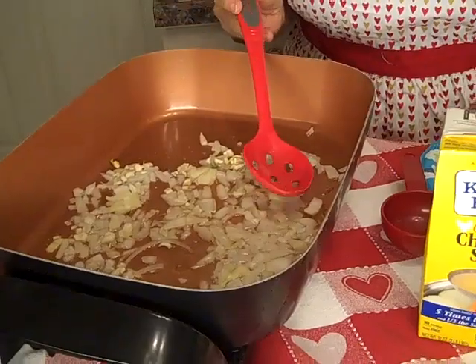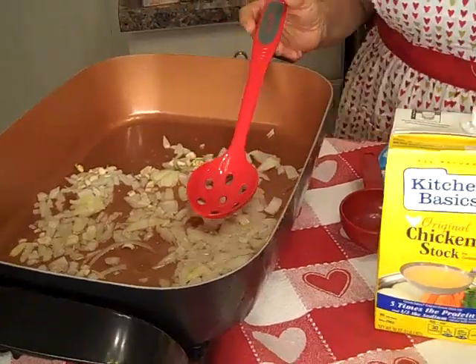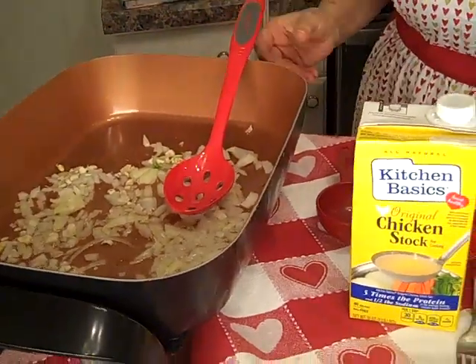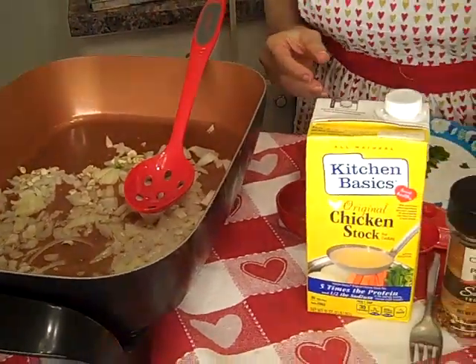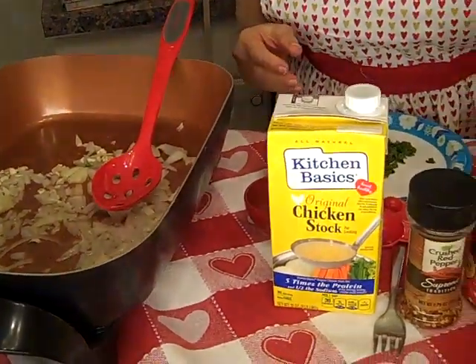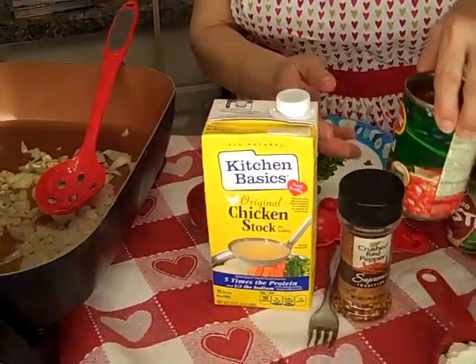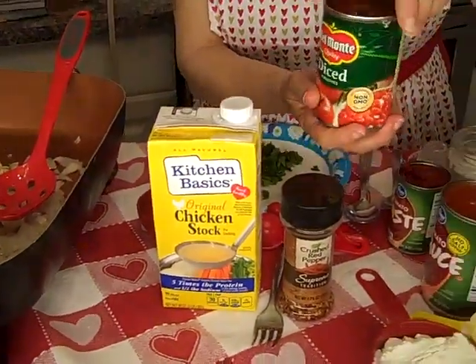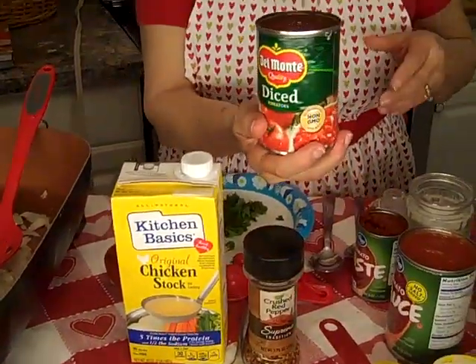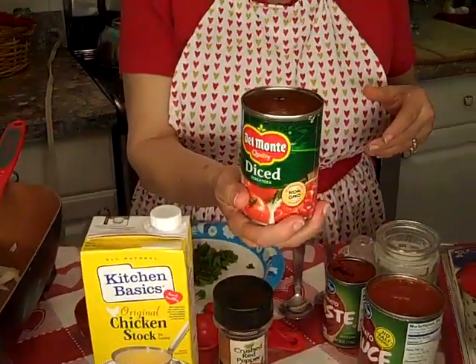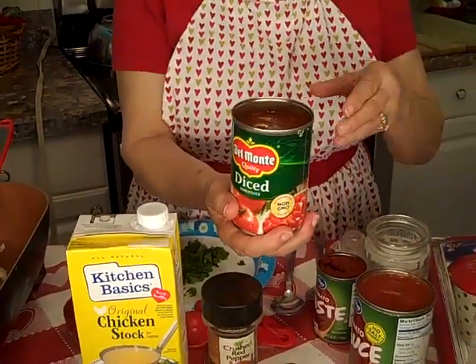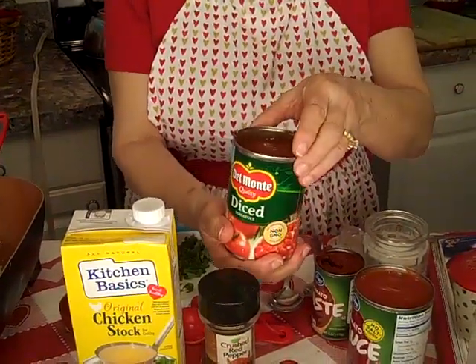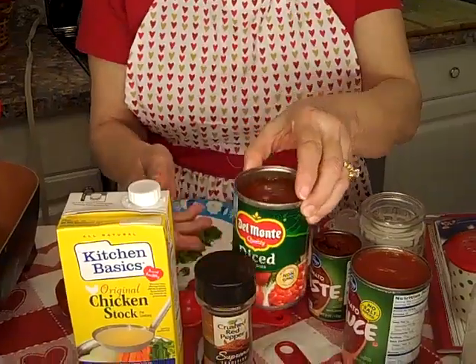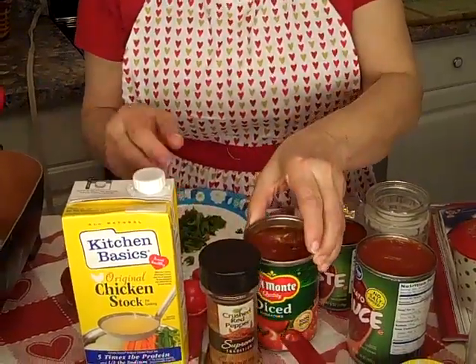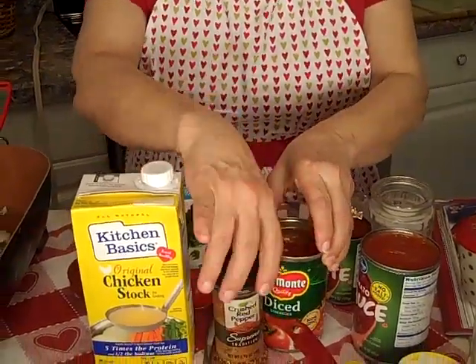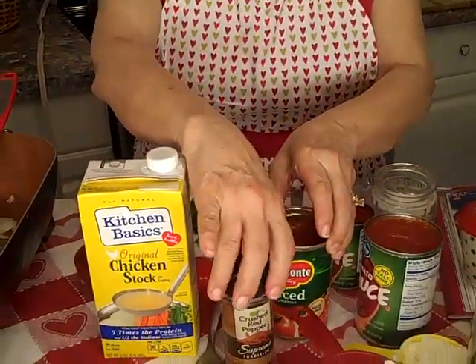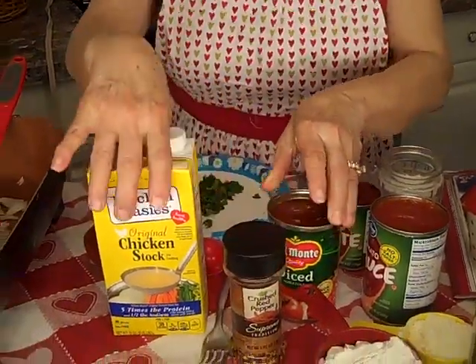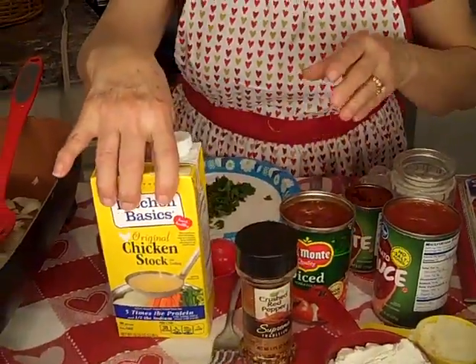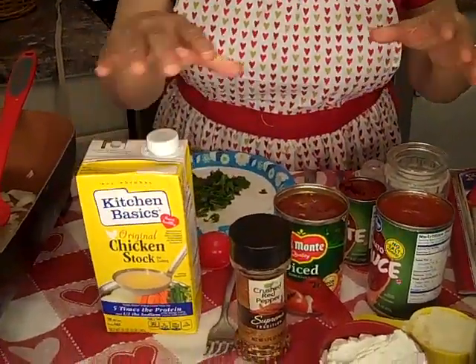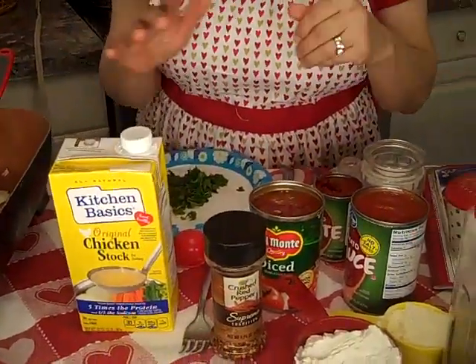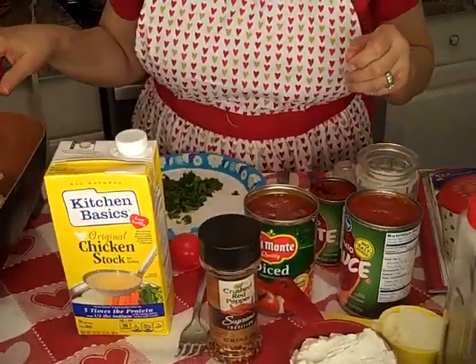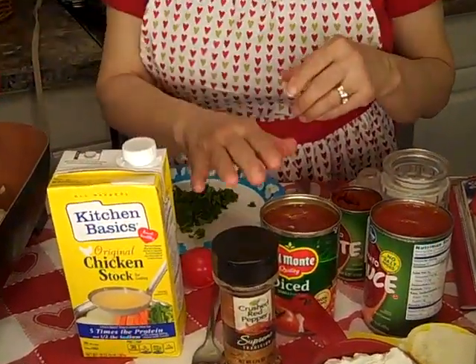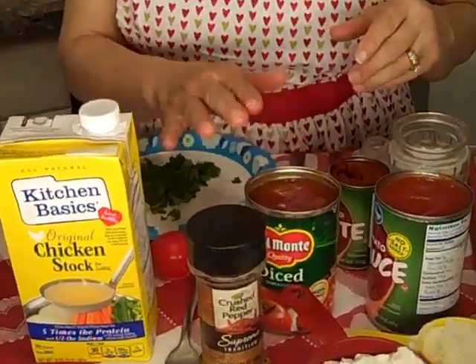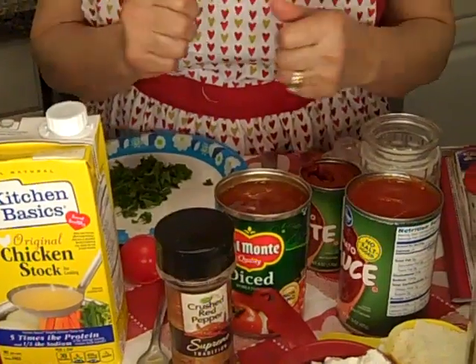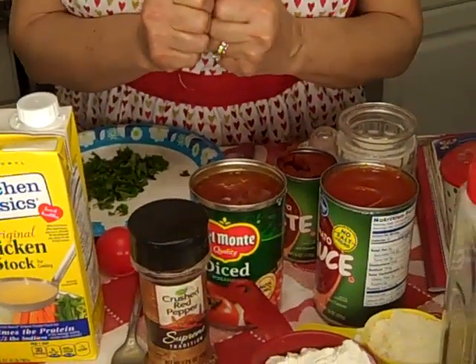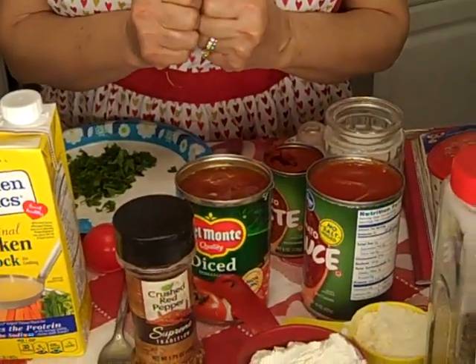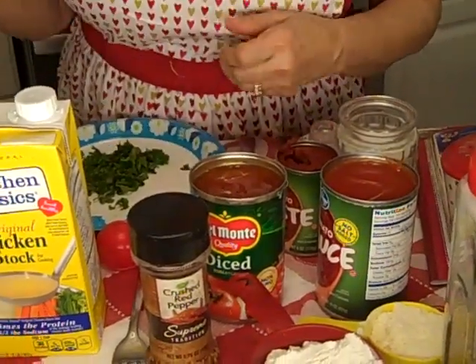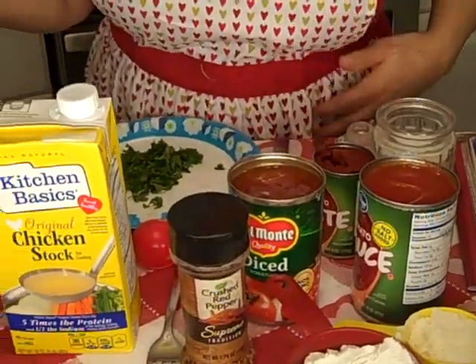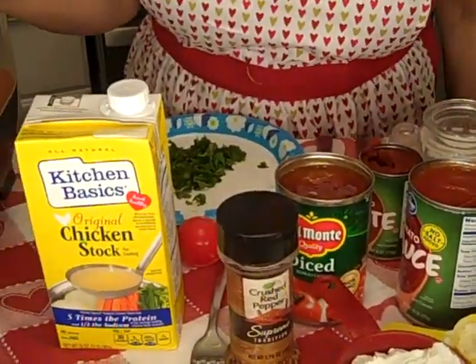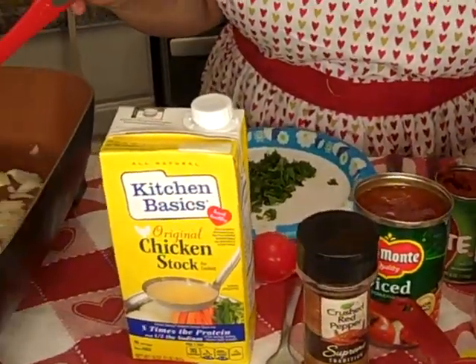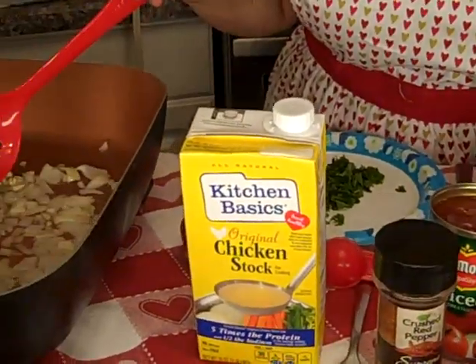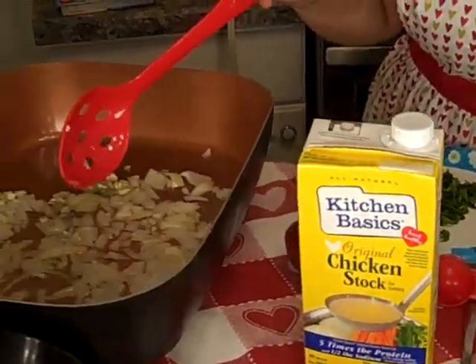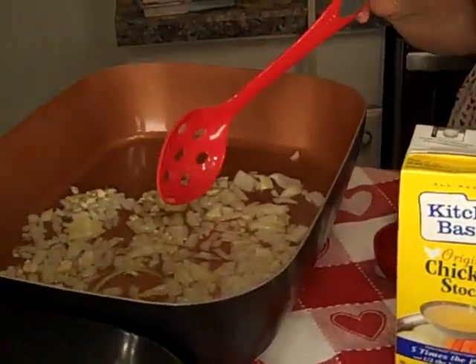We want to add a 15-ounce can of our diced tomatoes. And then we're going to add our herbs right over the tomatoes so that it'll all get in there really good. Let this cook about five minutes.